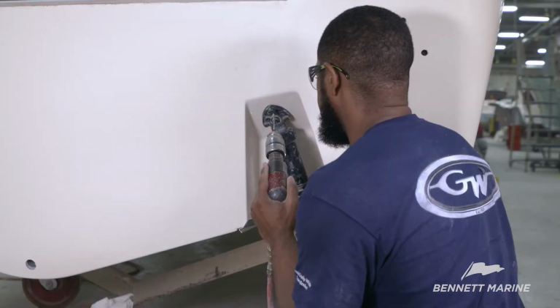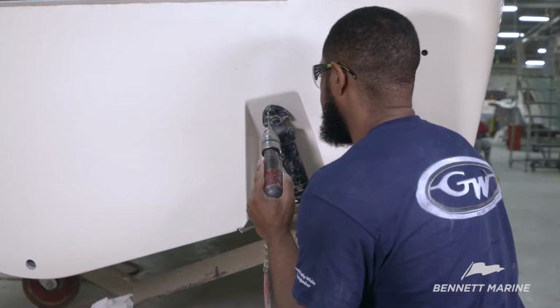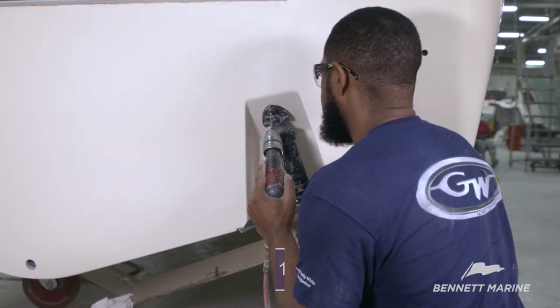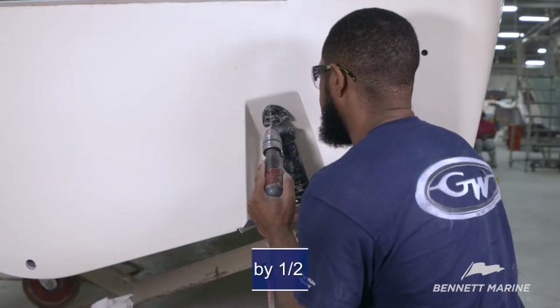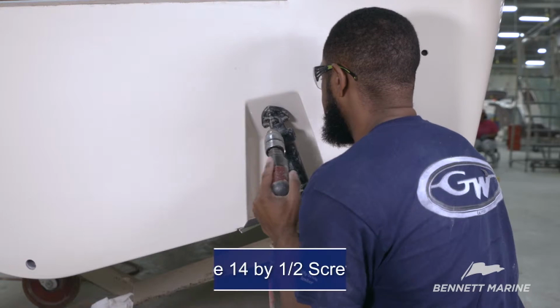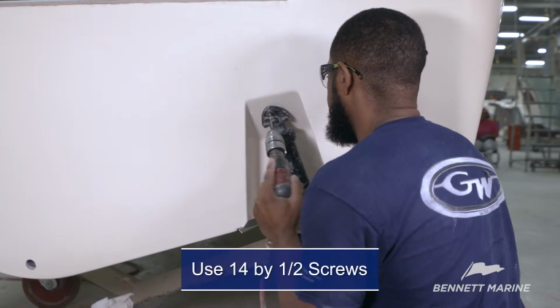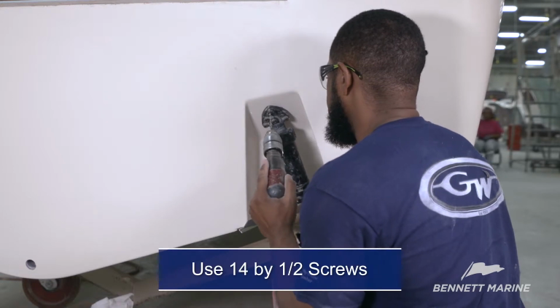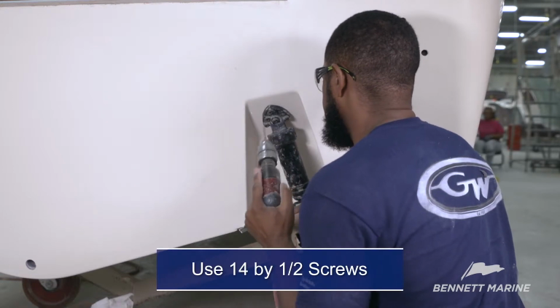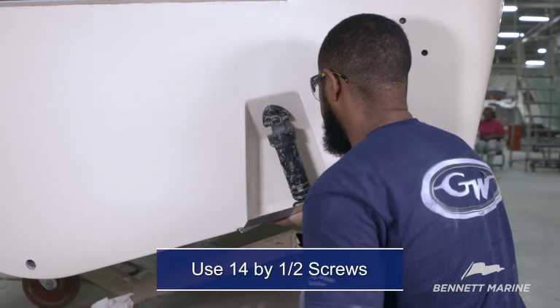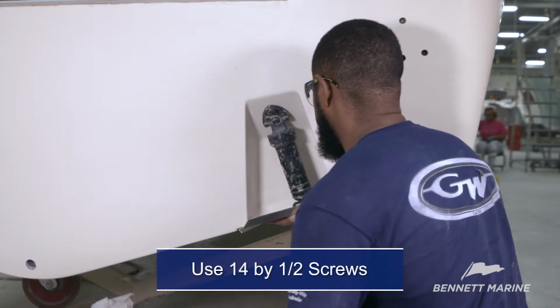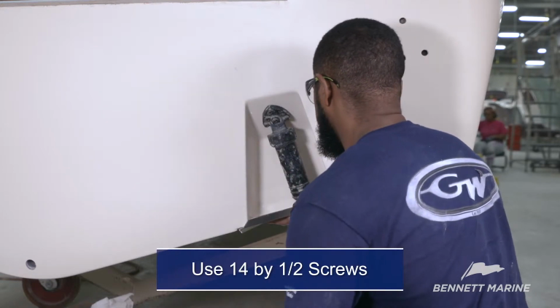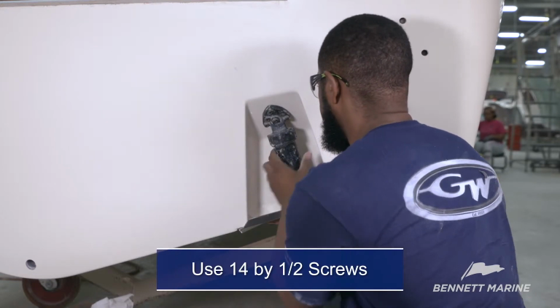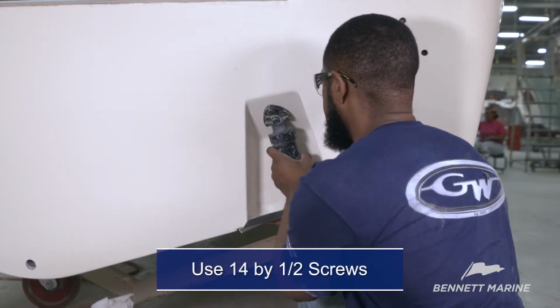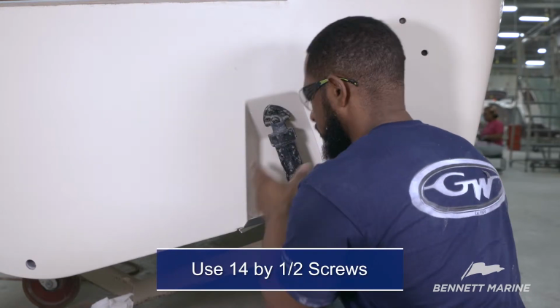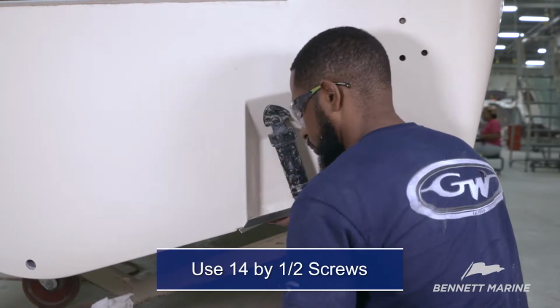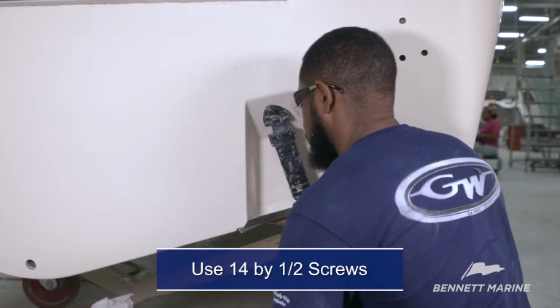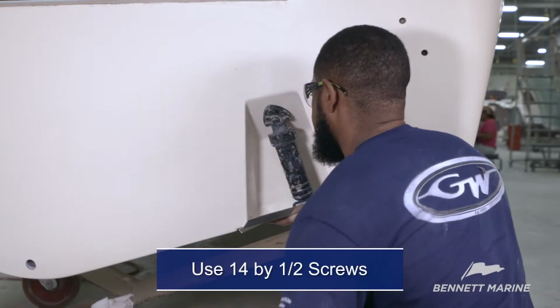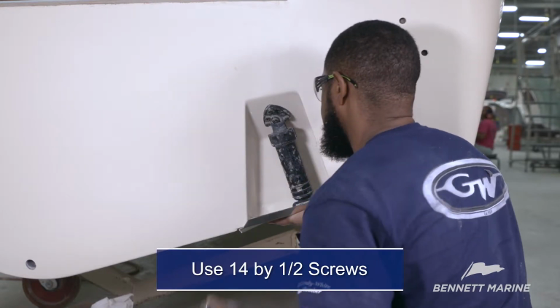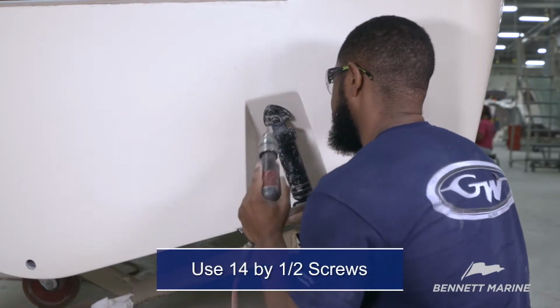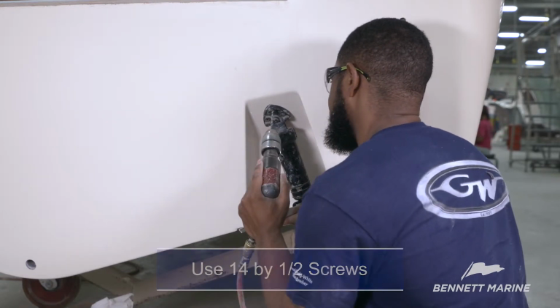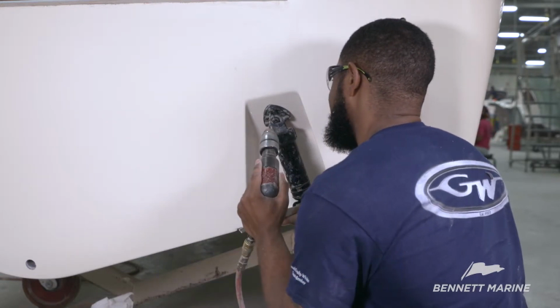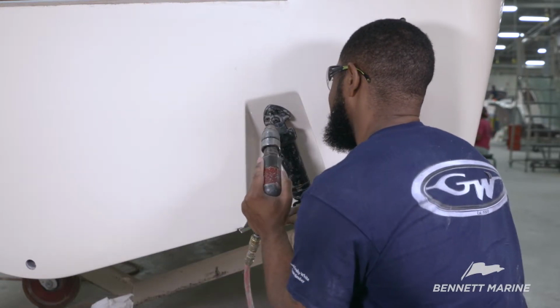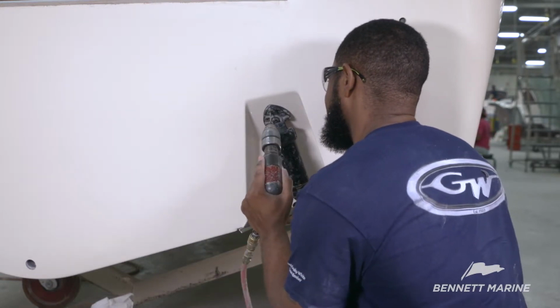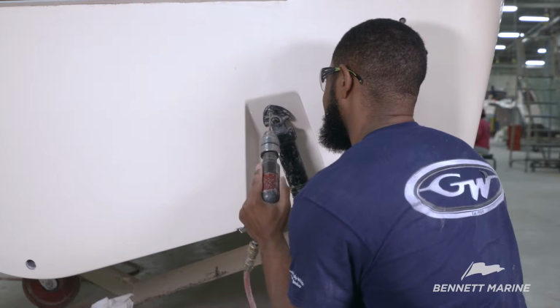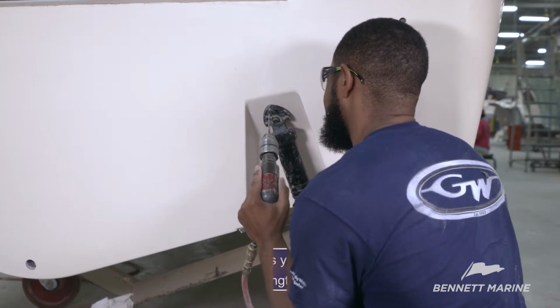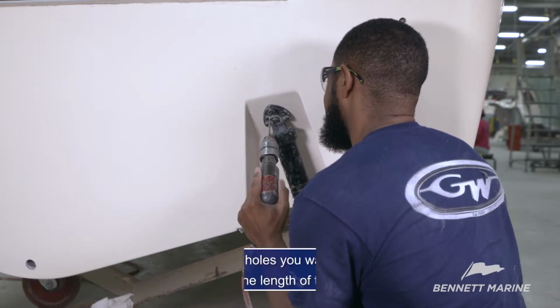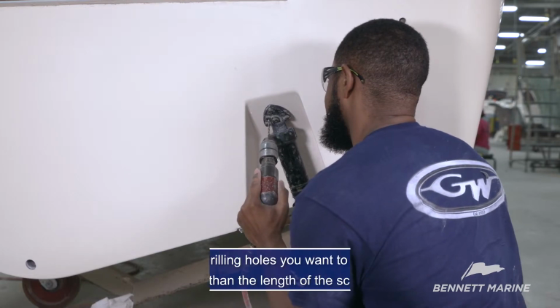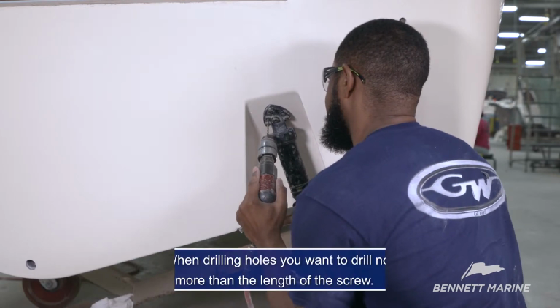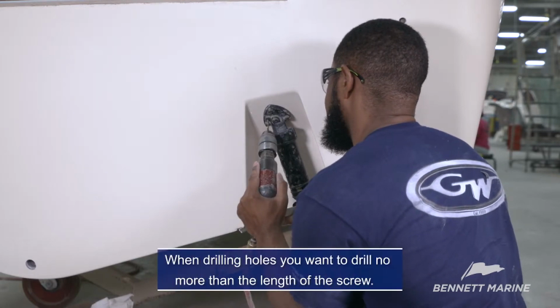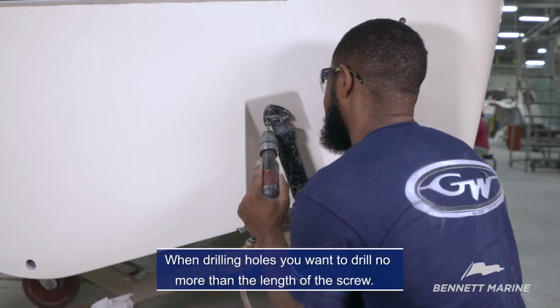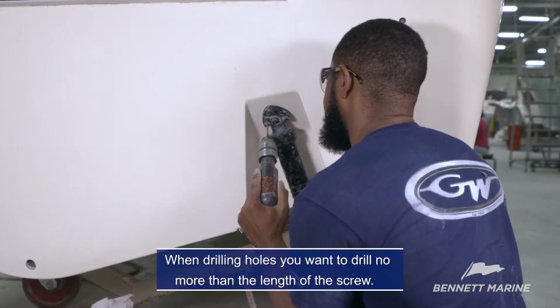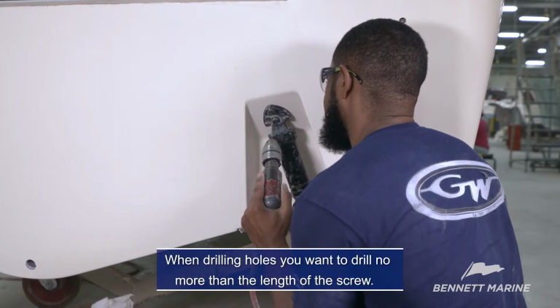Use number 14, 1½-inch screws to mount the top half of the actuator. Again, when drilling the holes, you want to drill no more than the length of the screw.